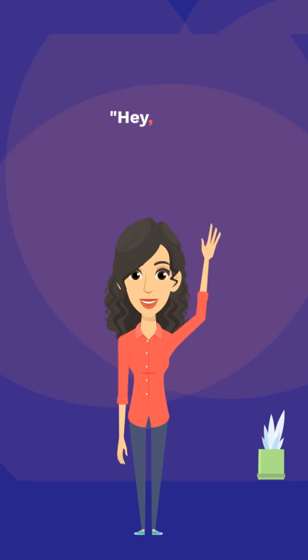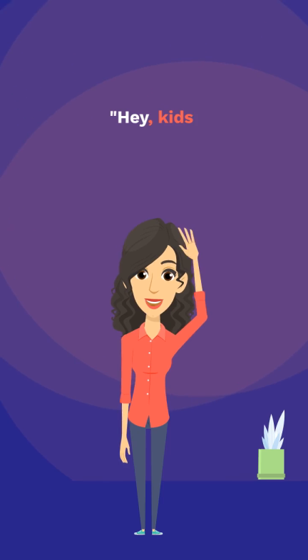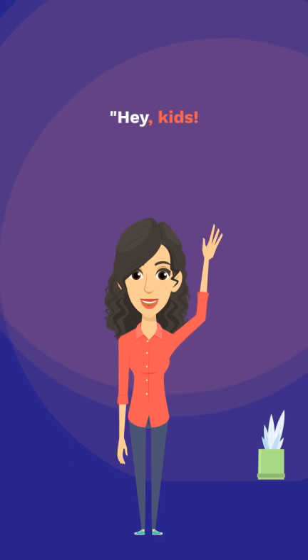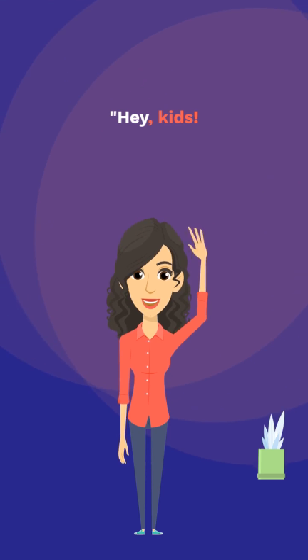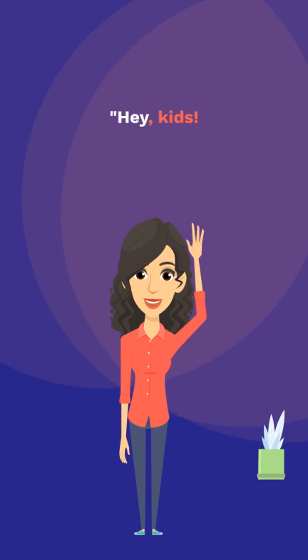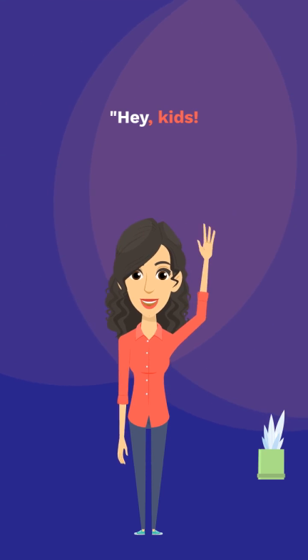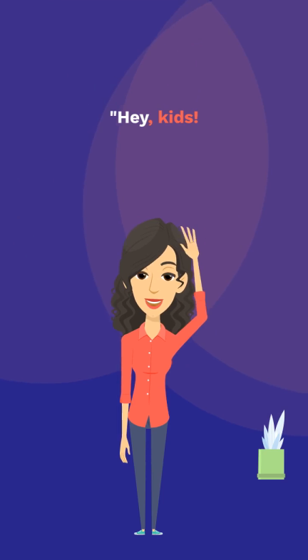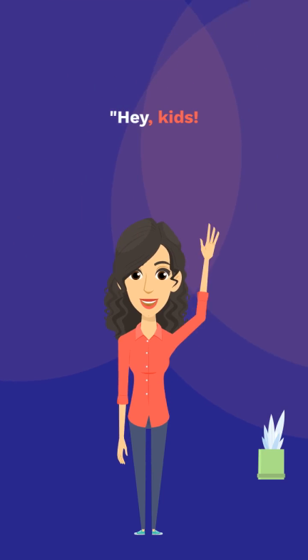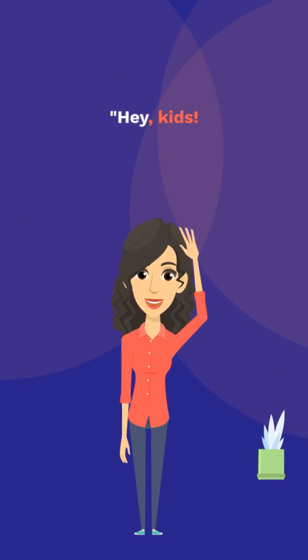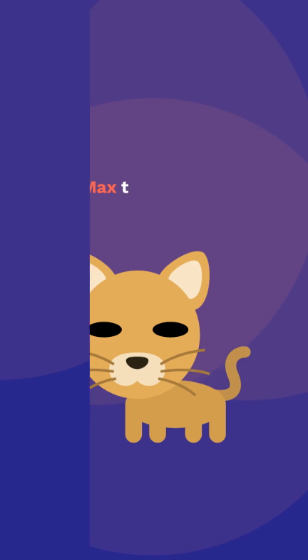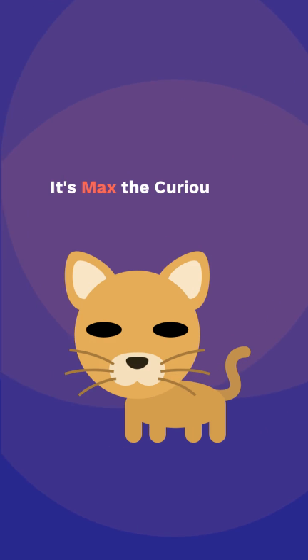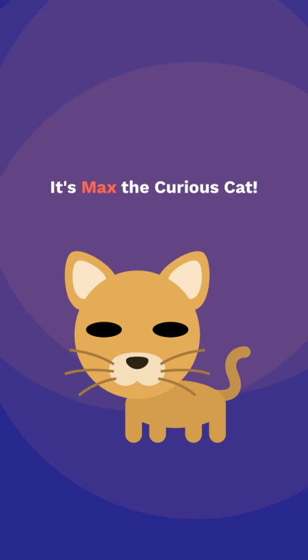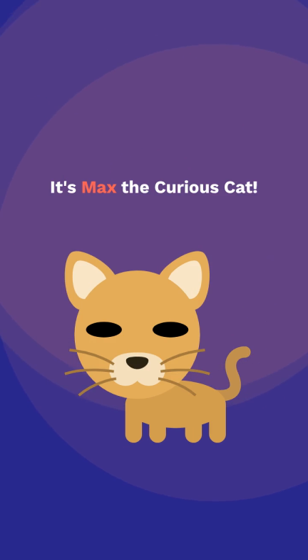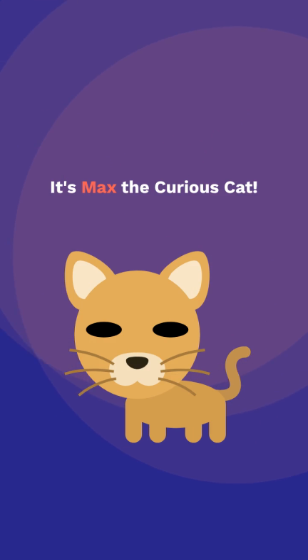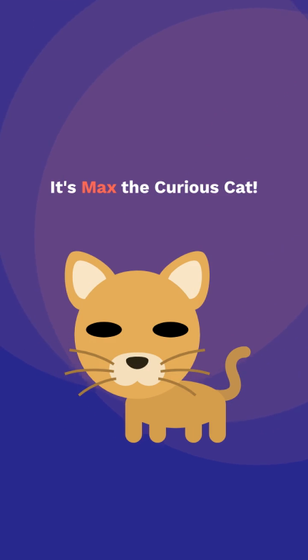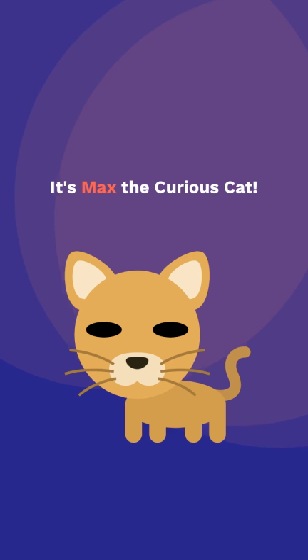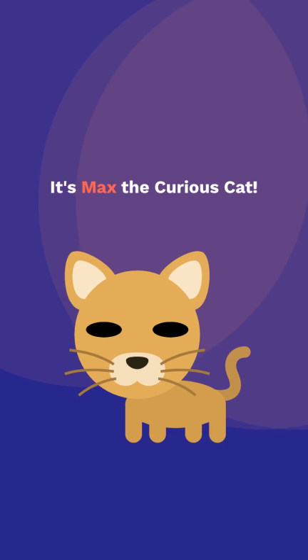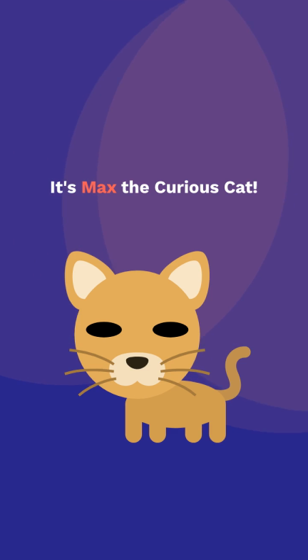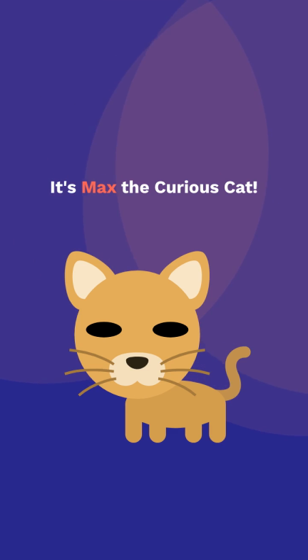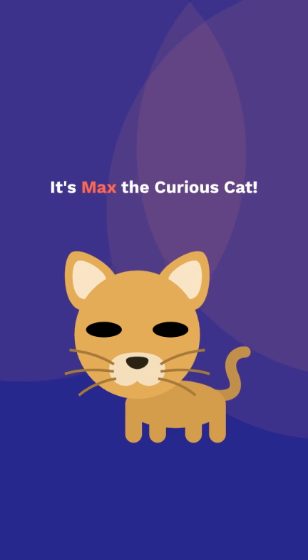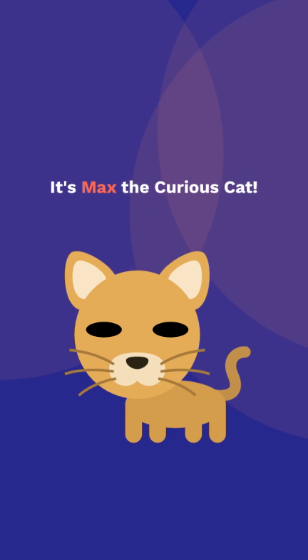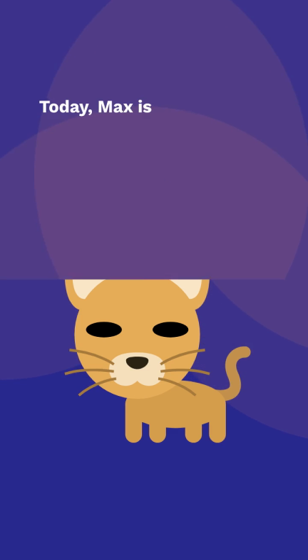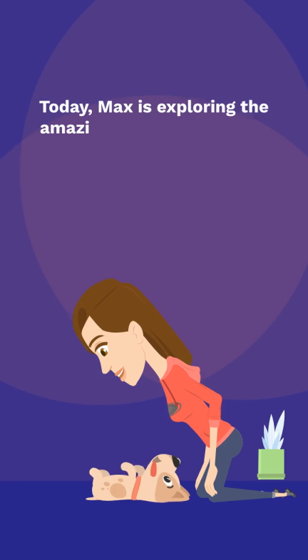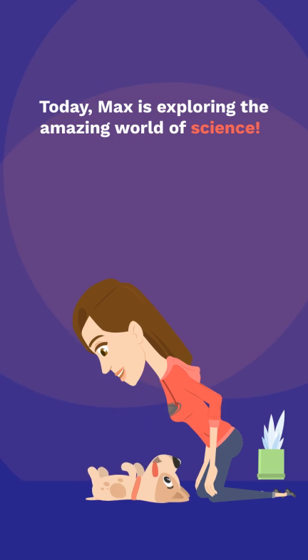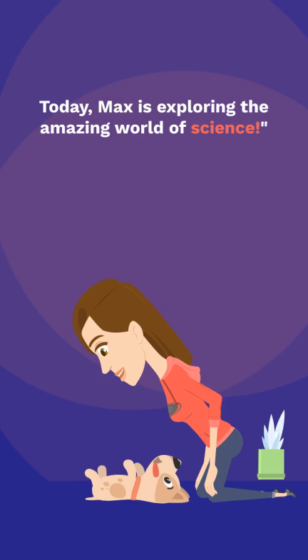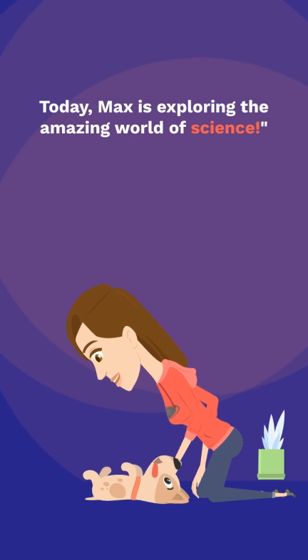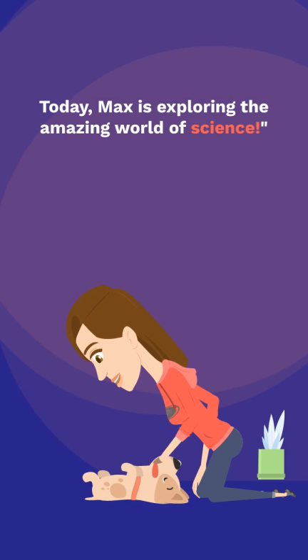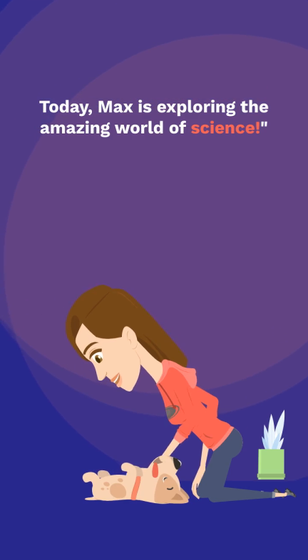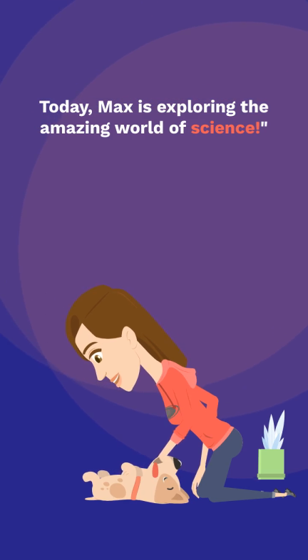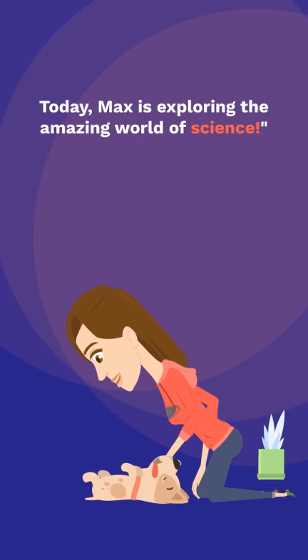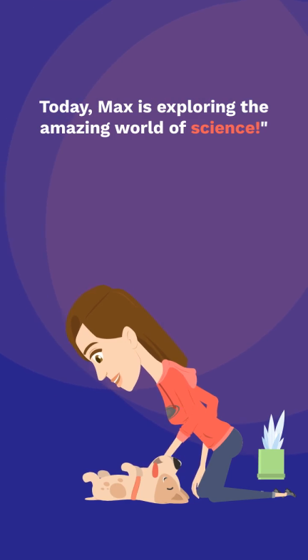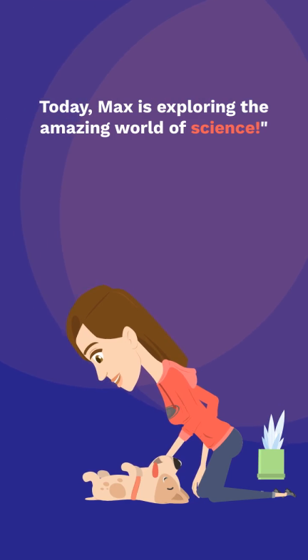Hey, kids! It's Max the Curious Cat. Today, Max is exploring the amazing world of science.